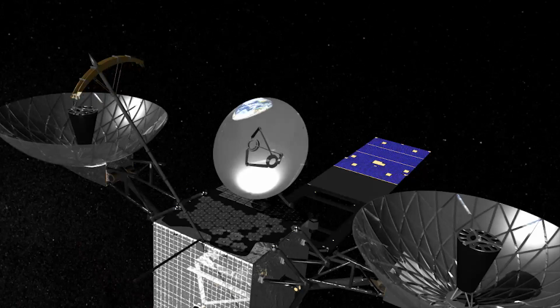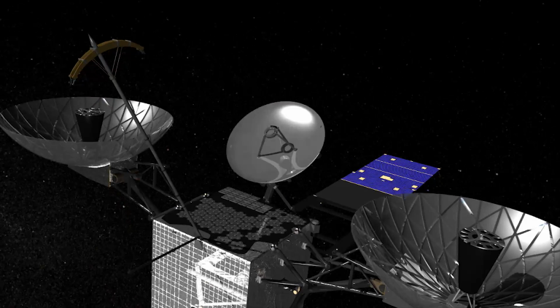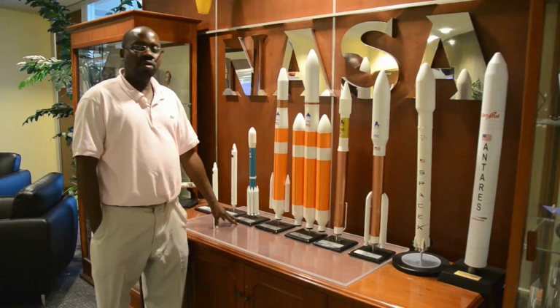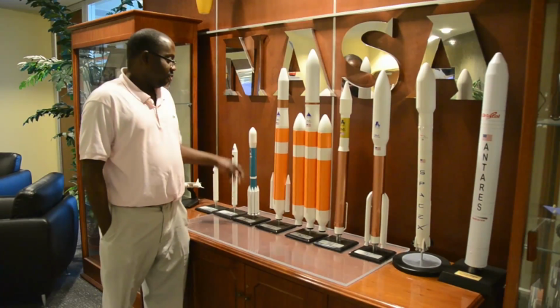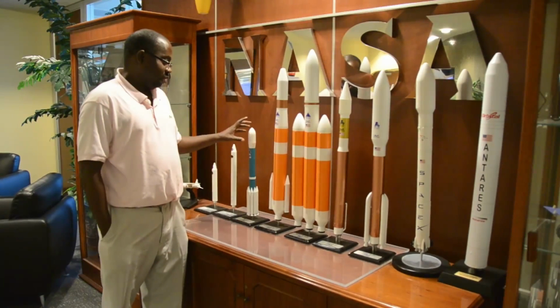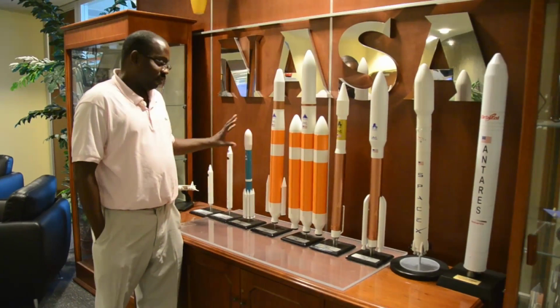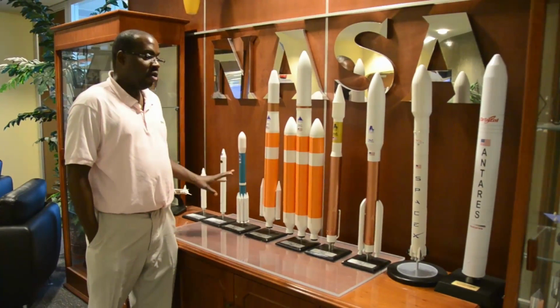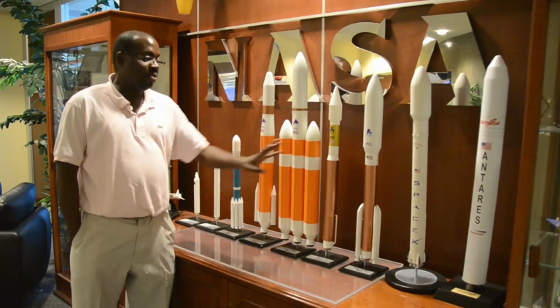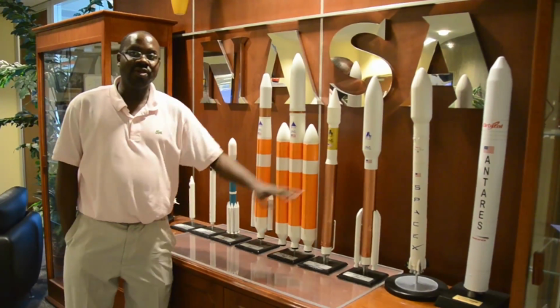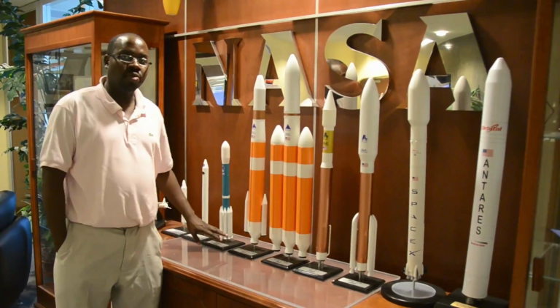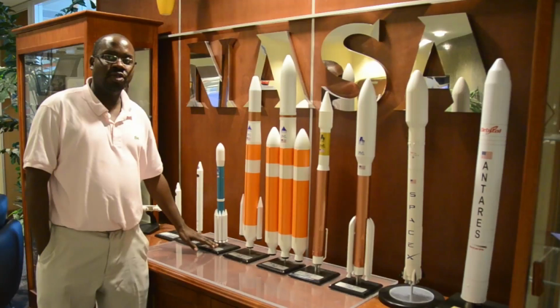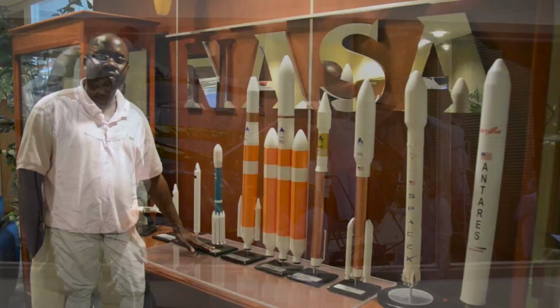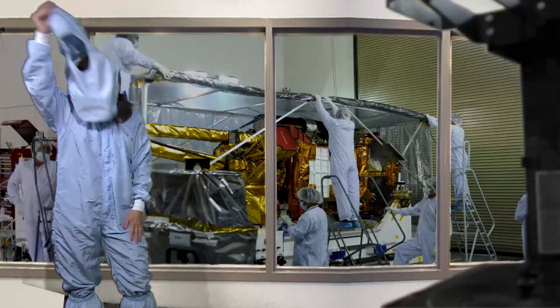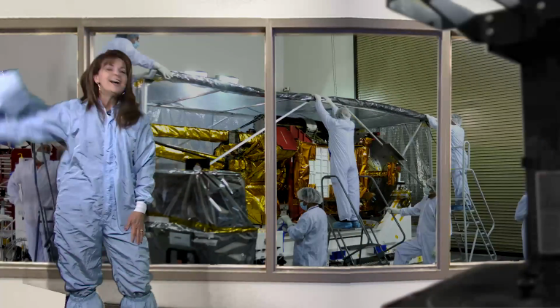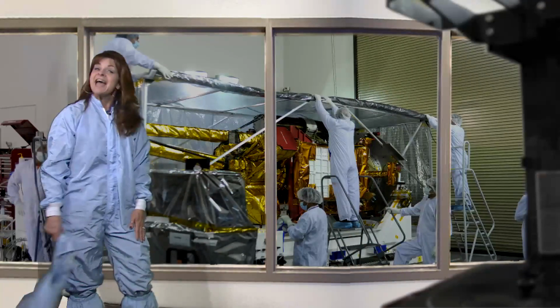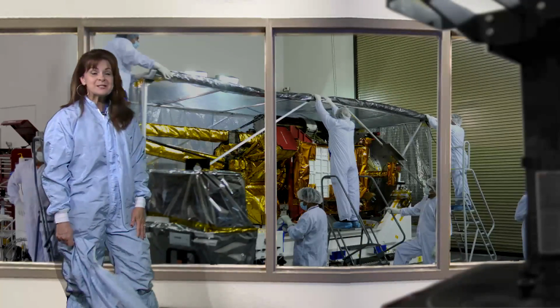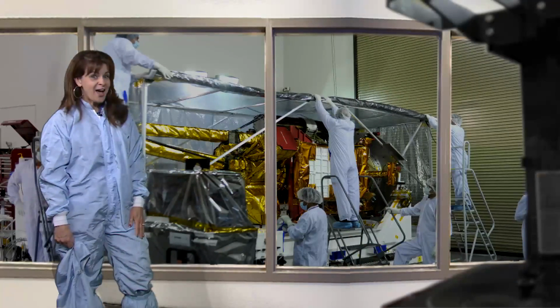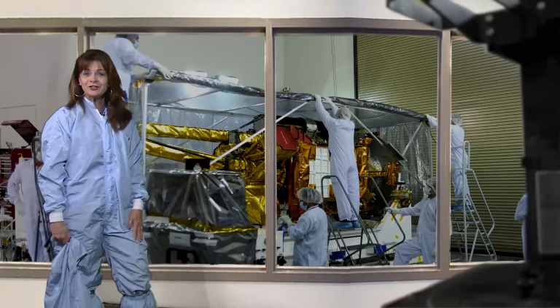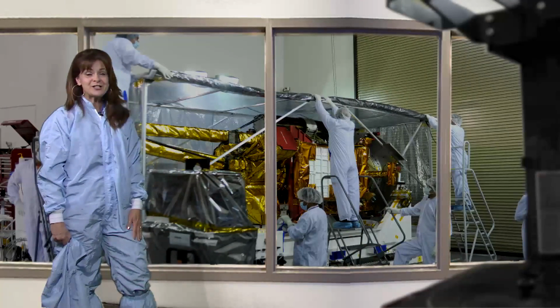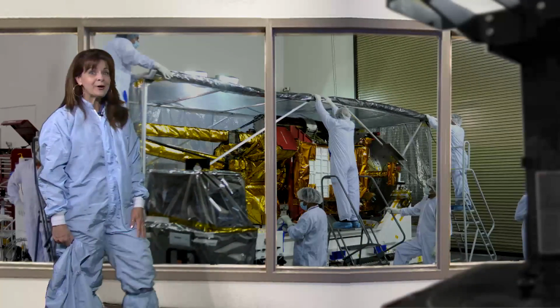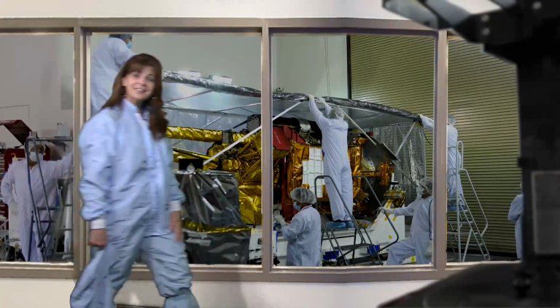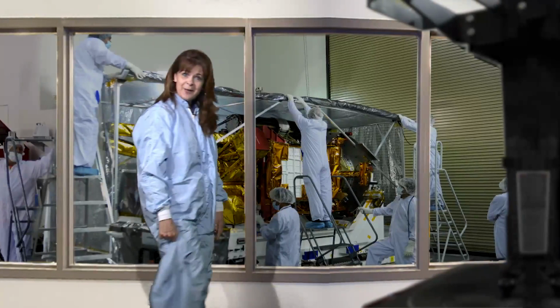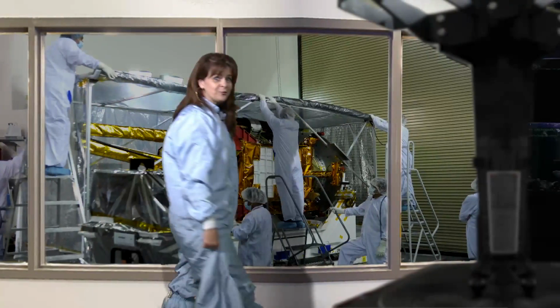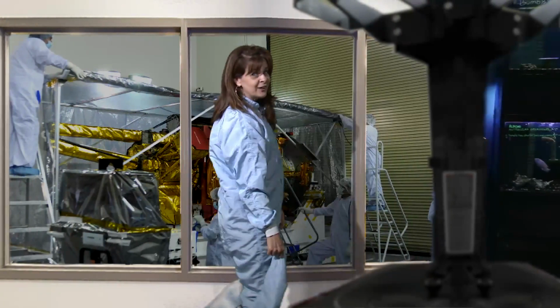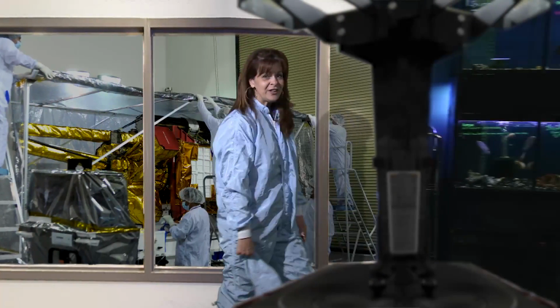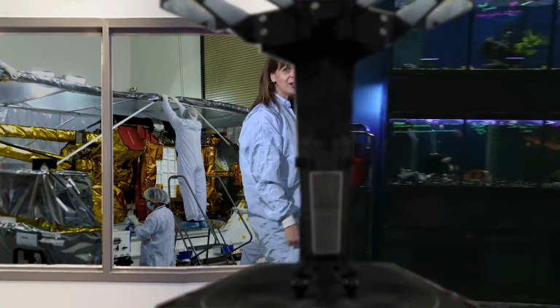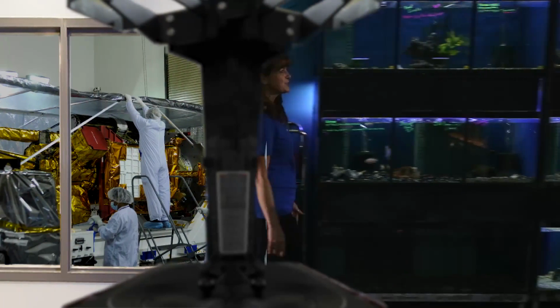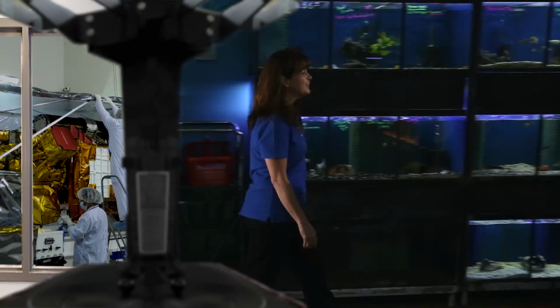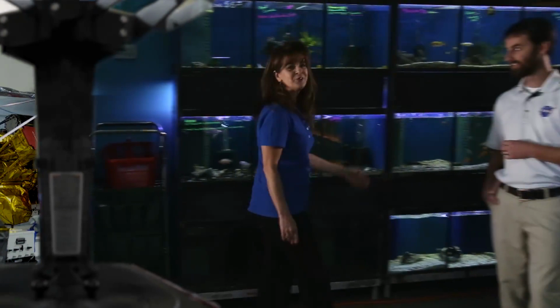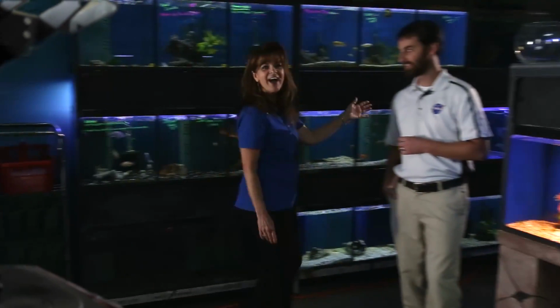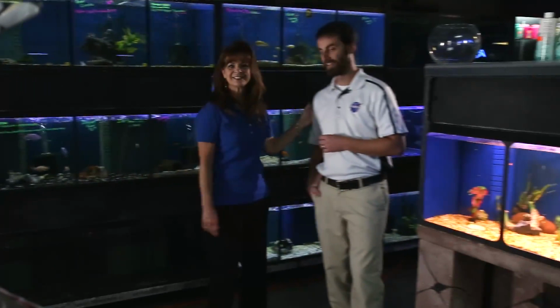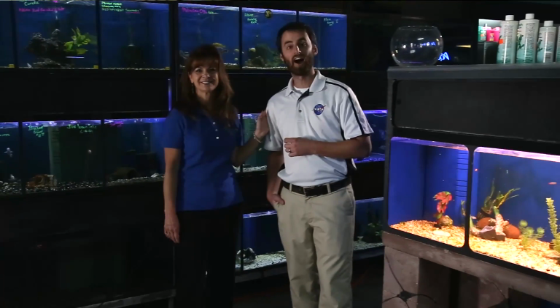Getting ready for a NASA mission takes a lot more than just selecting the right launch vehicle to carry the spacecraft to its destination. To help explain how the Launch Services Program matches a spacecraft with the right launch vehicle, I've asked my friend to show you around.